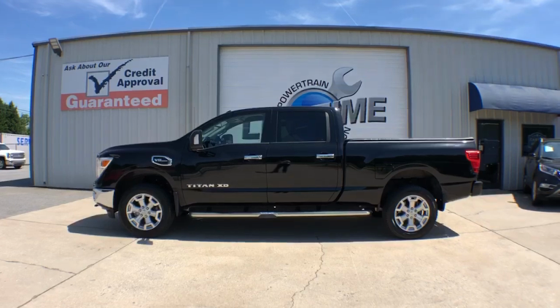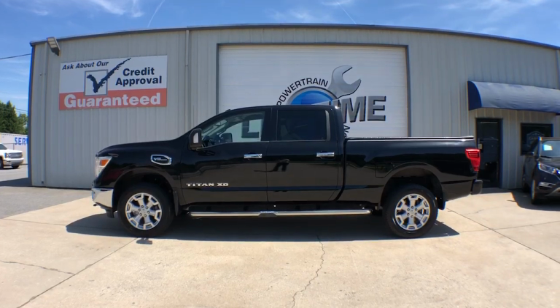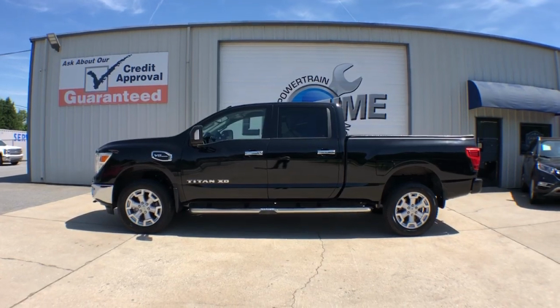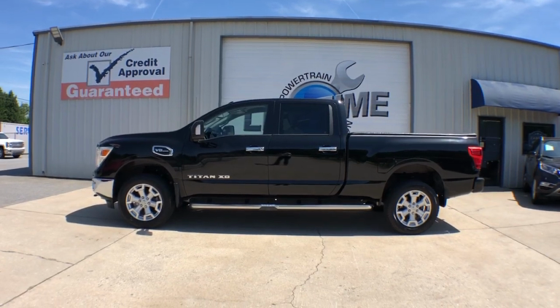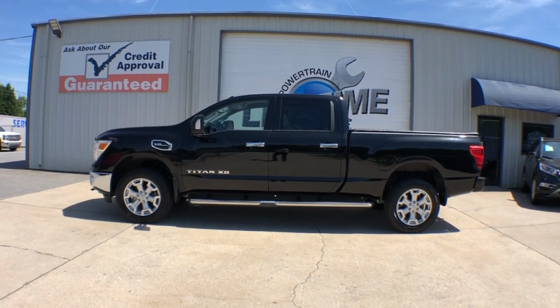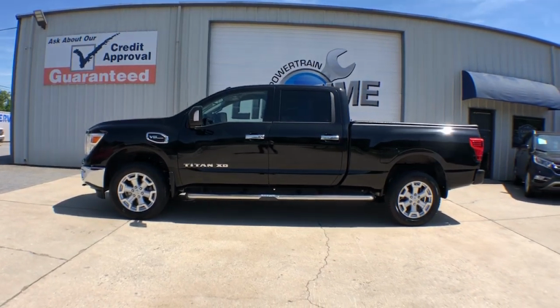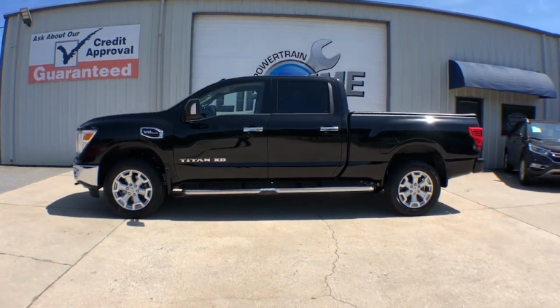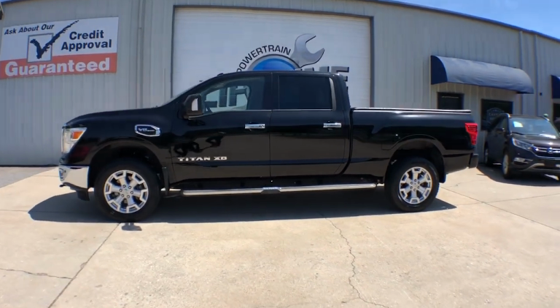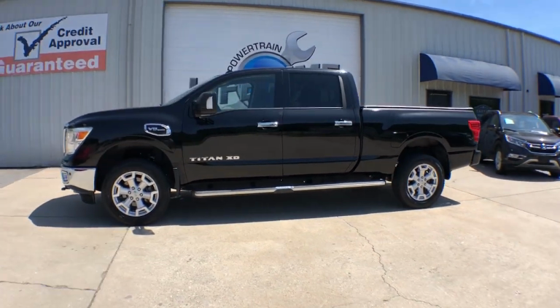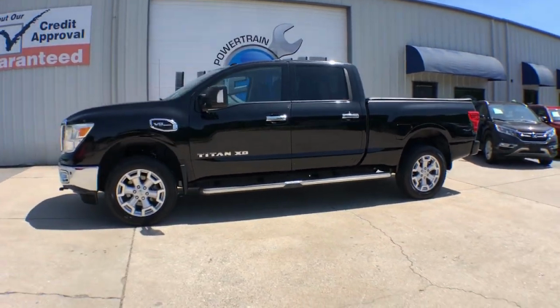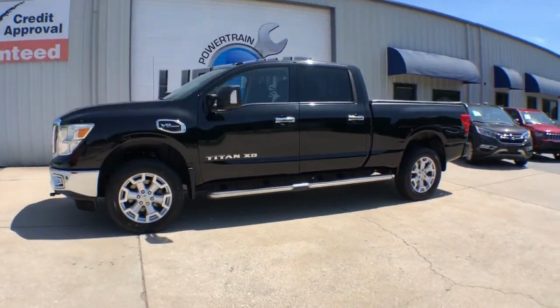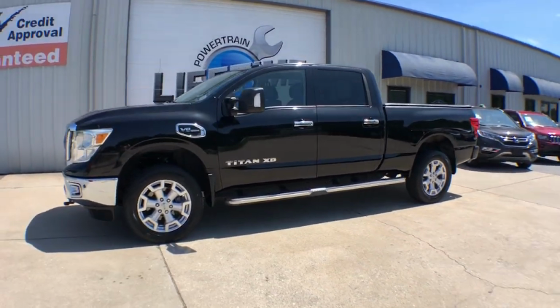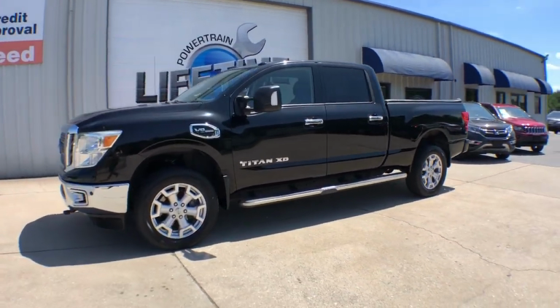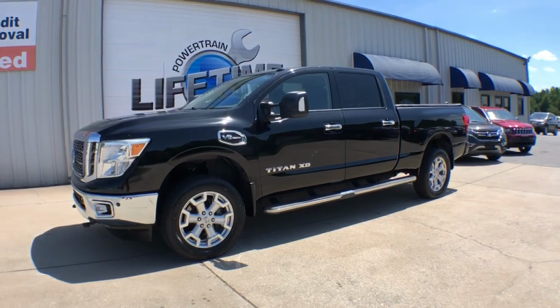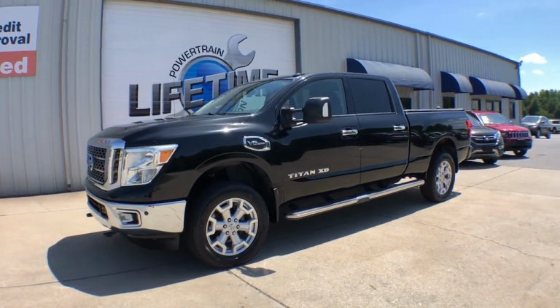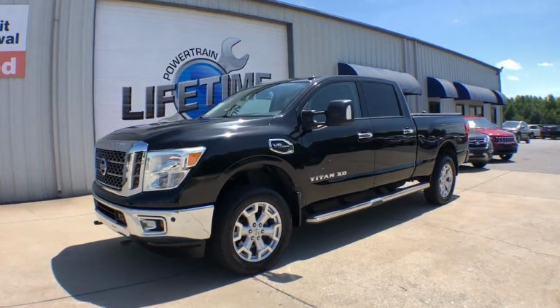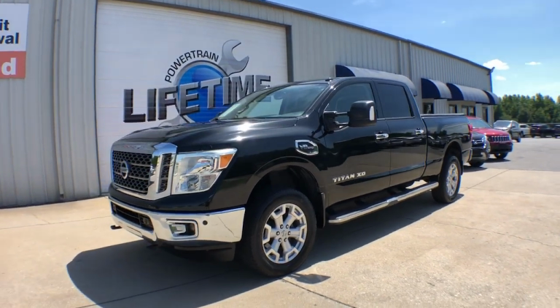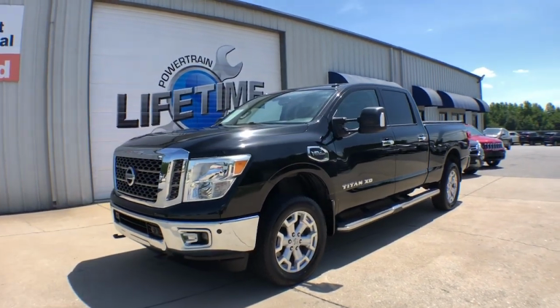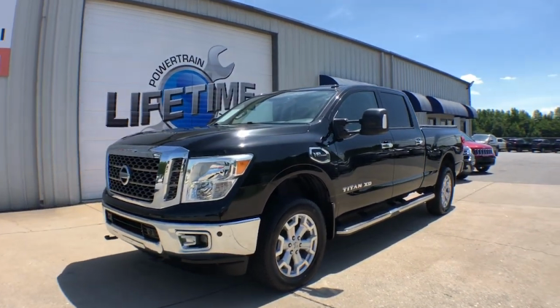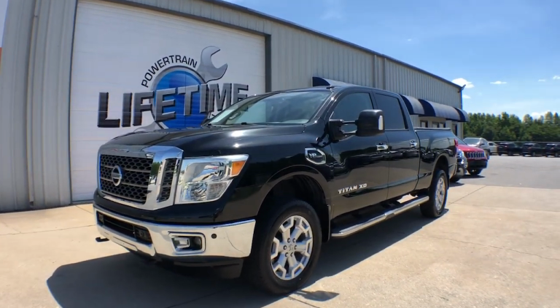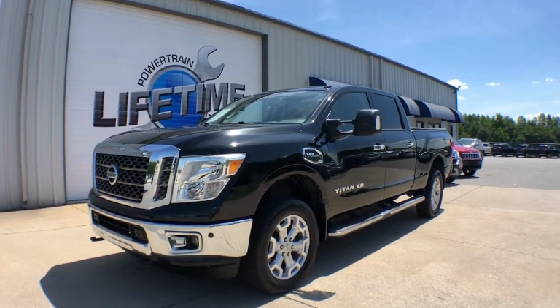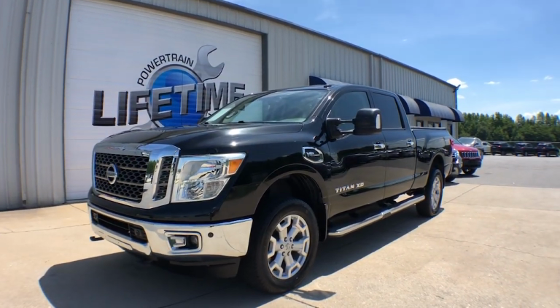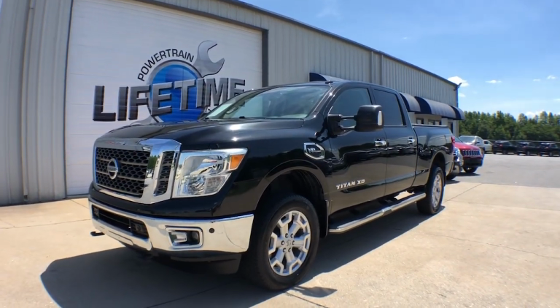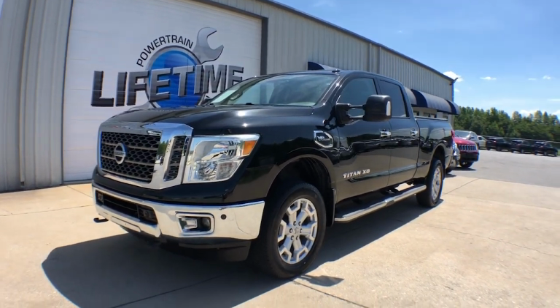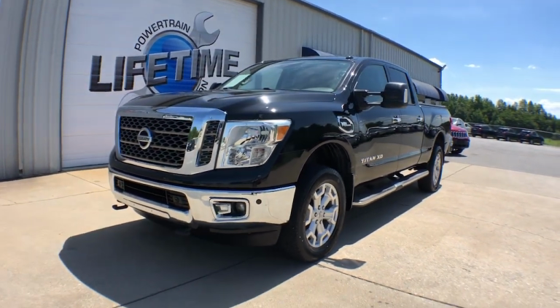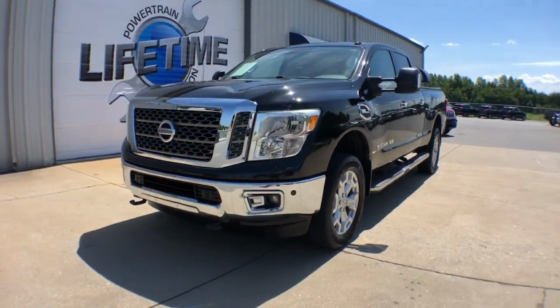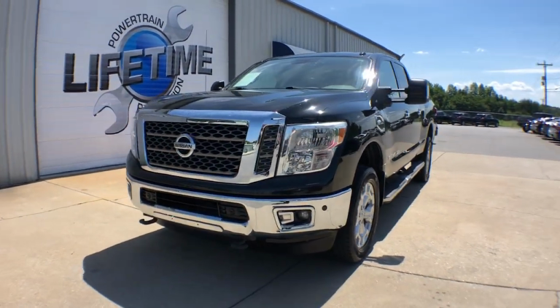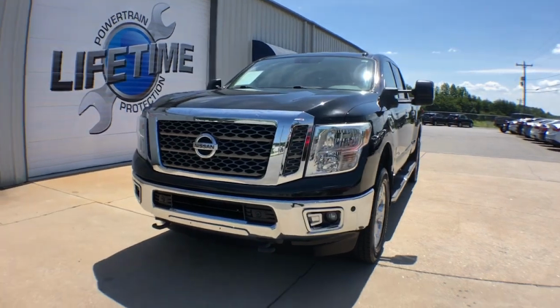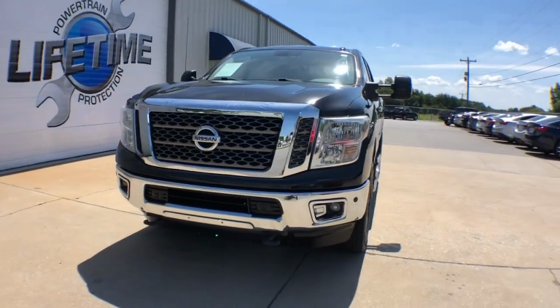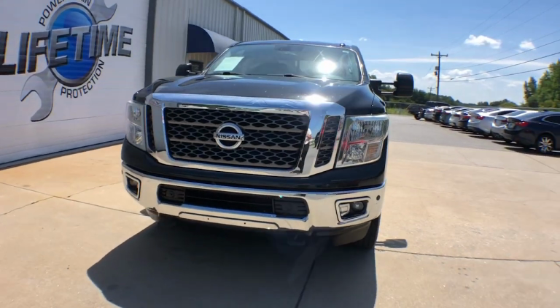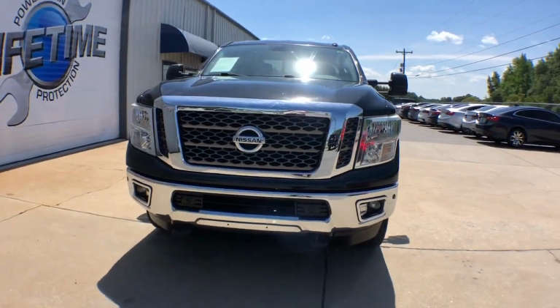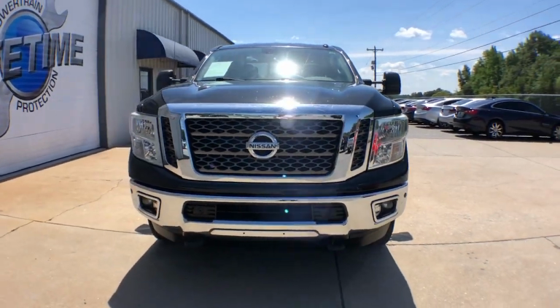Get into the 2017 Nissan Titan. Get the job done right with this mighty Titan. Full-size strength meshes with interior refinement and the latest tech to give you the edge in all your endeavors.